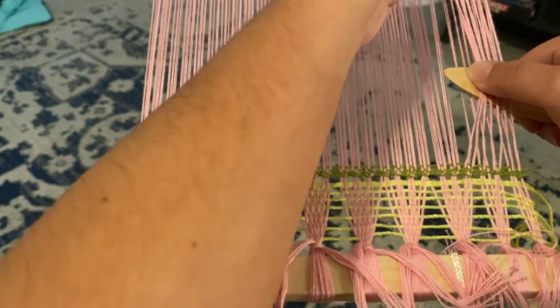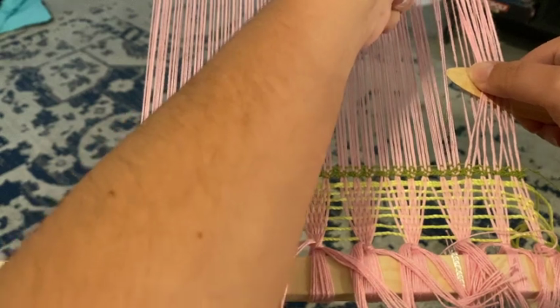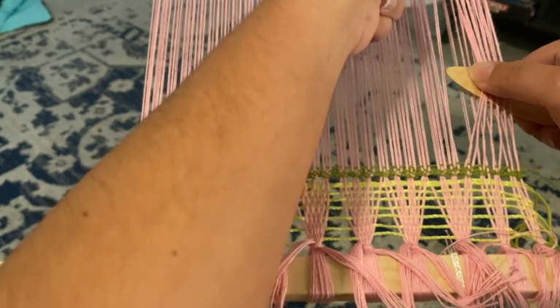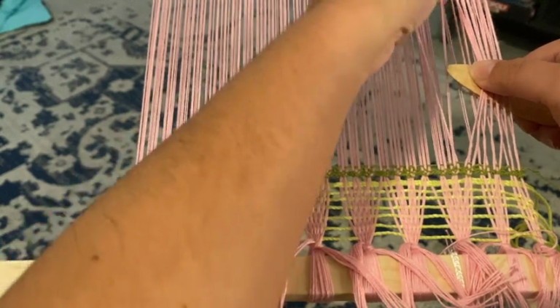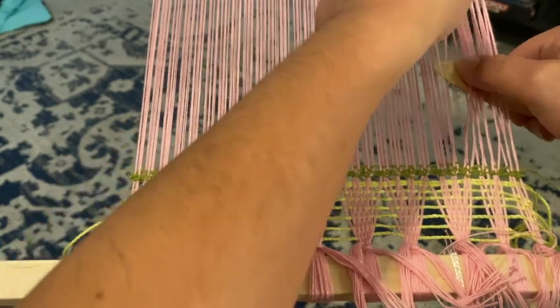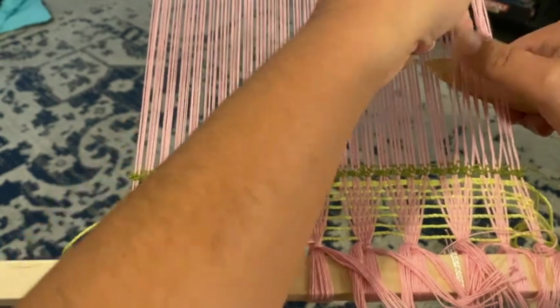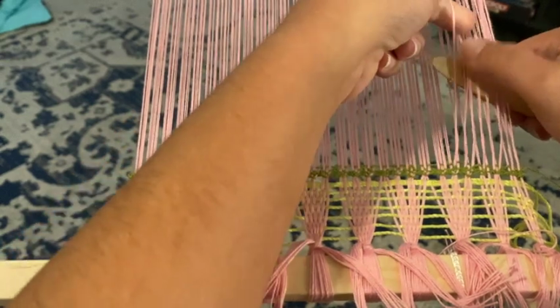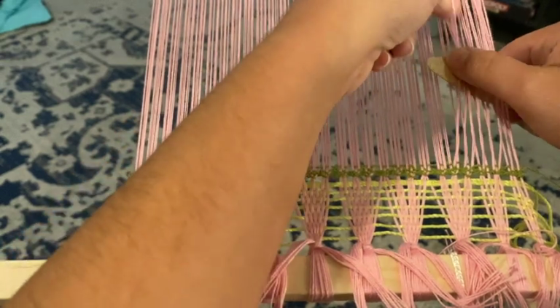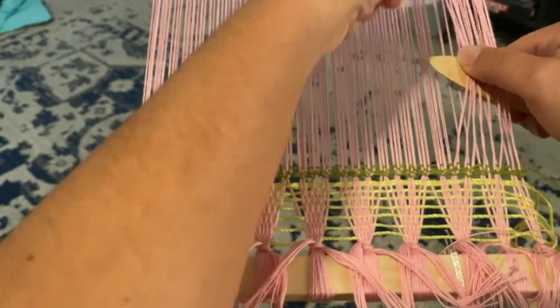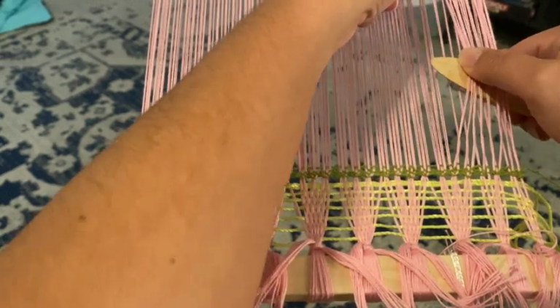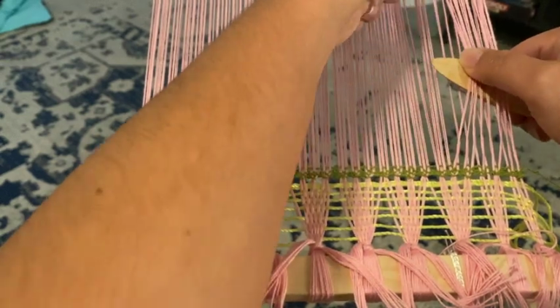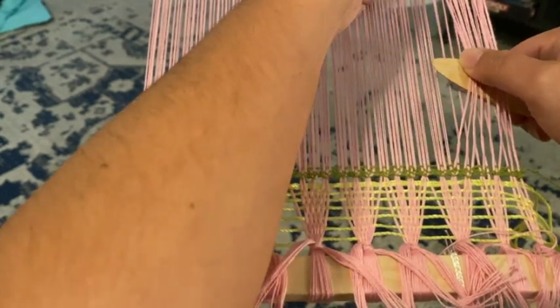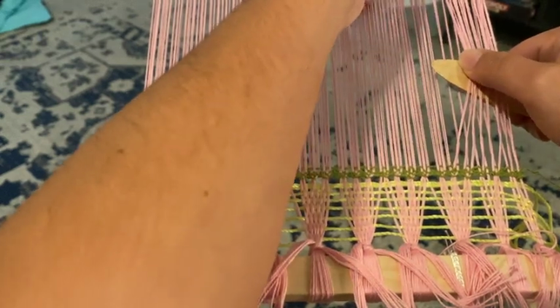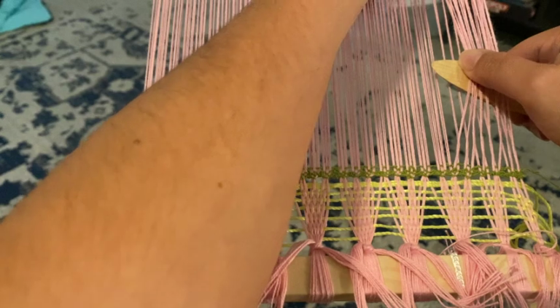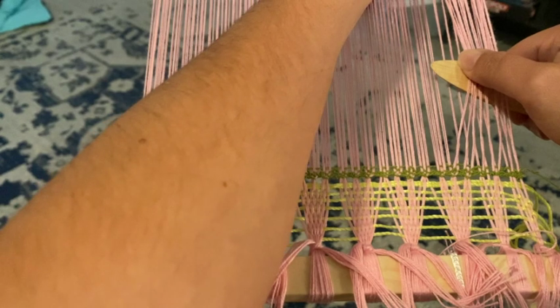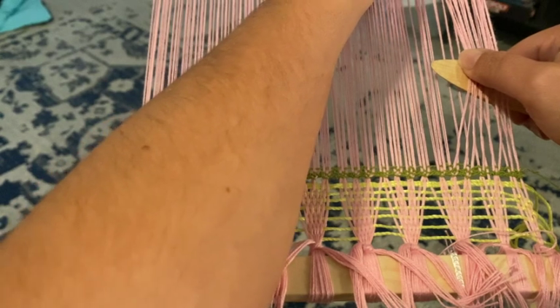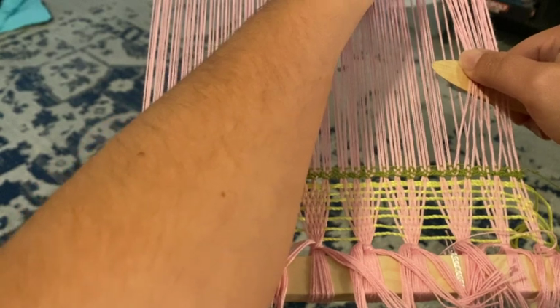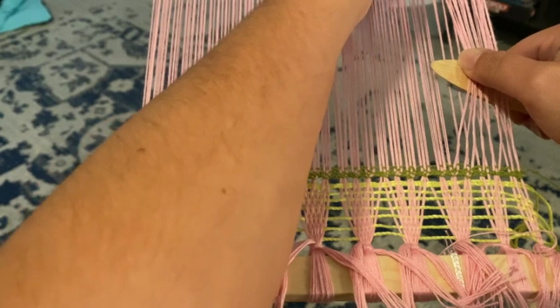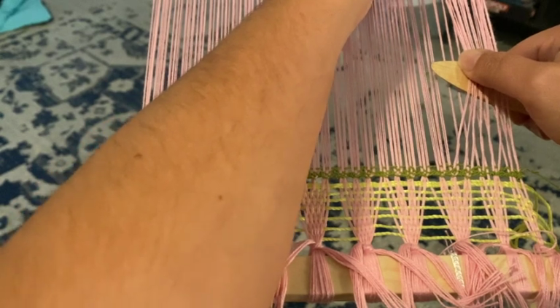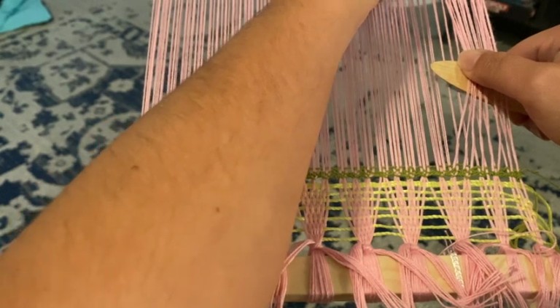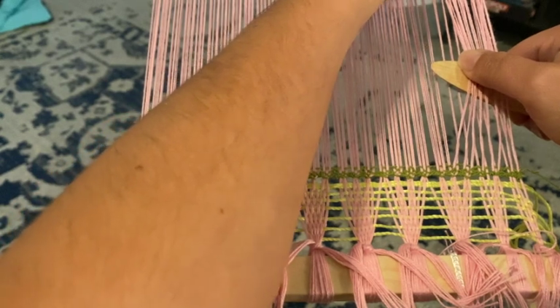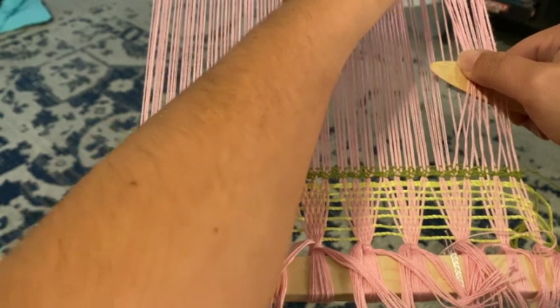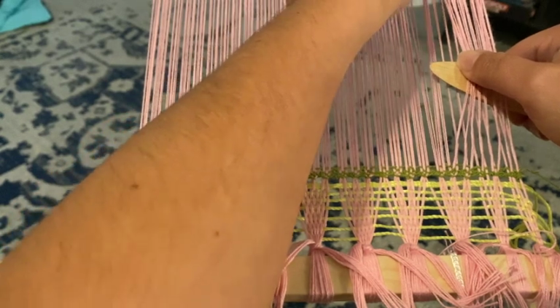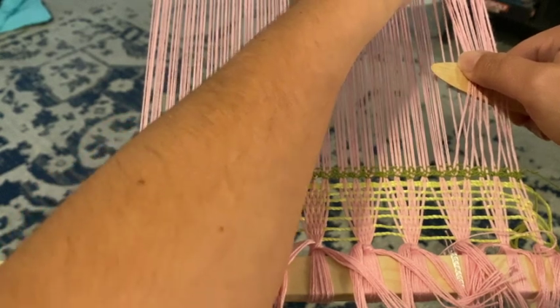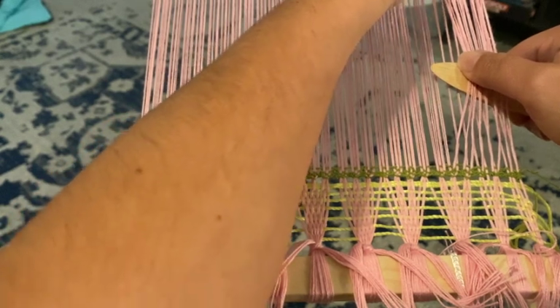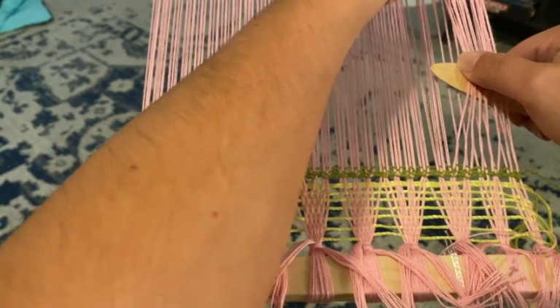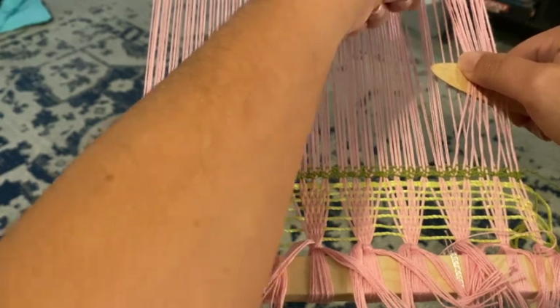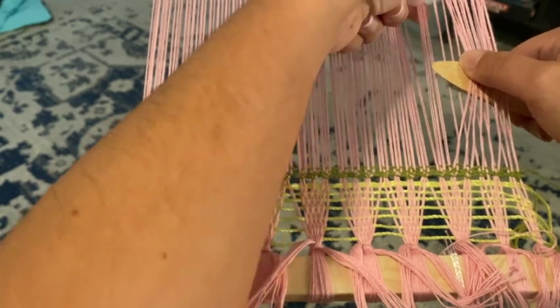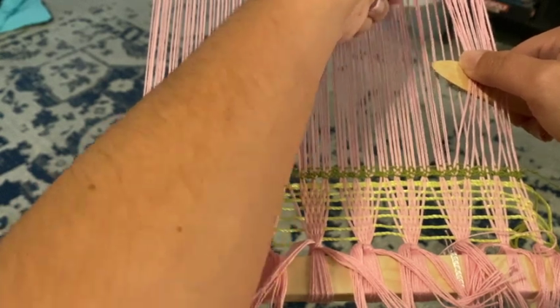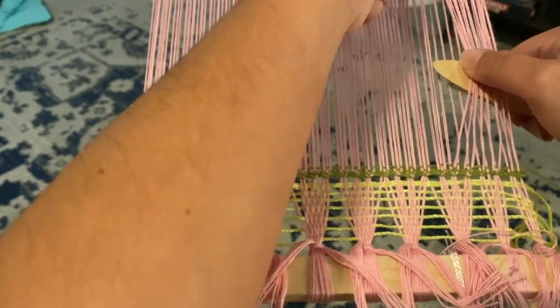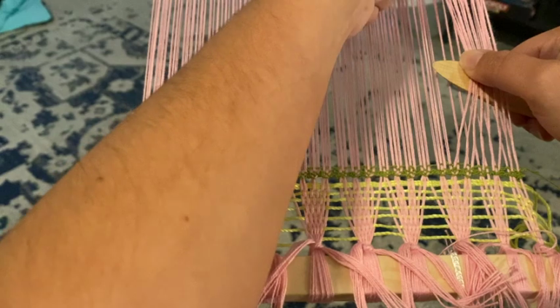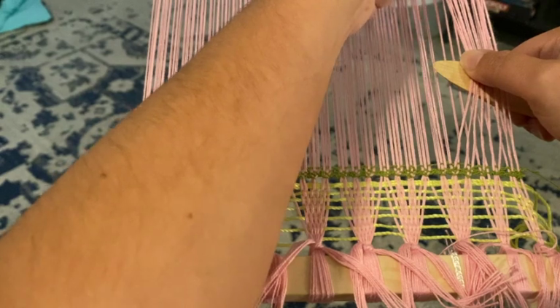The reason we do this is because it creates the twist, which is going to create that gap that we want for the lace and that look.